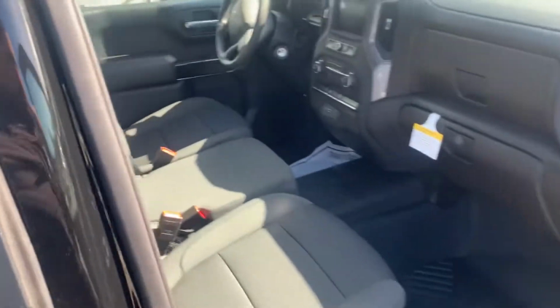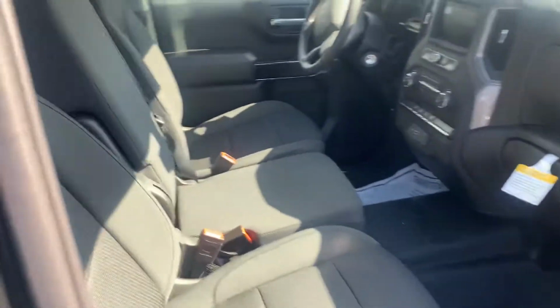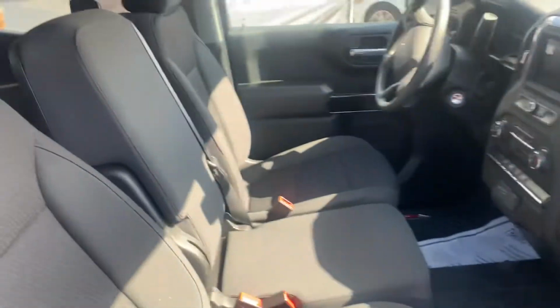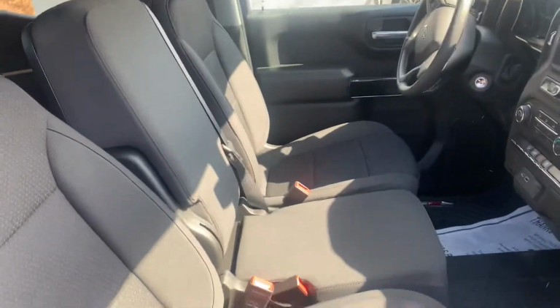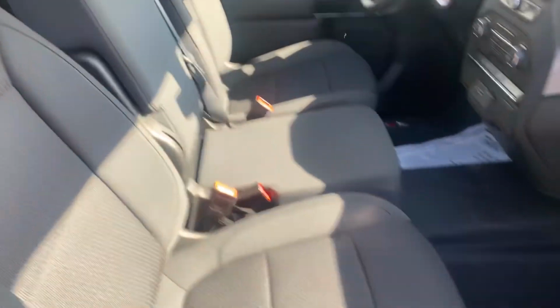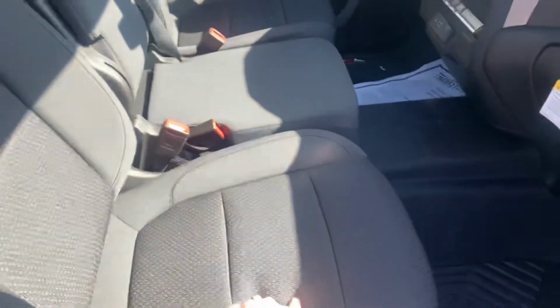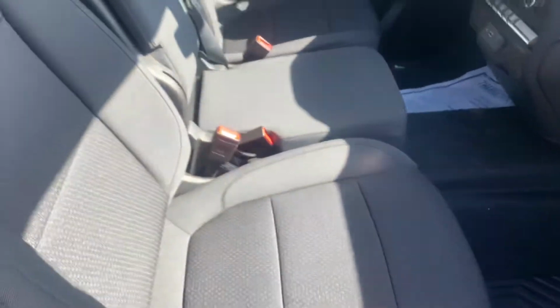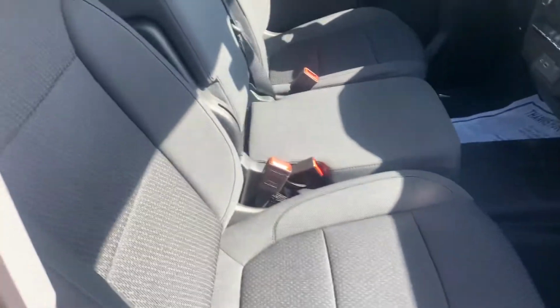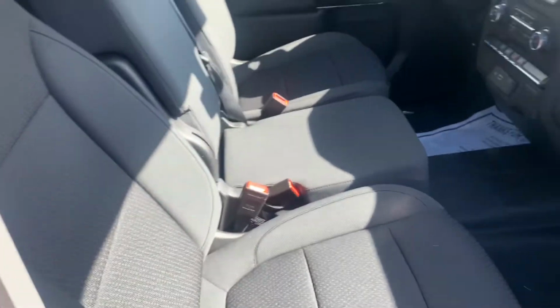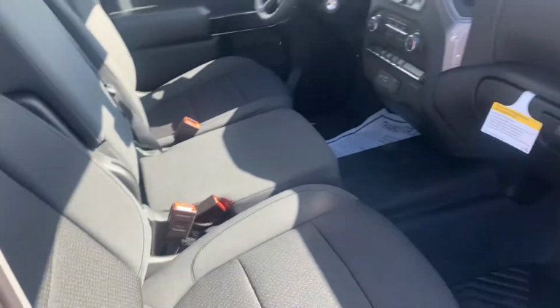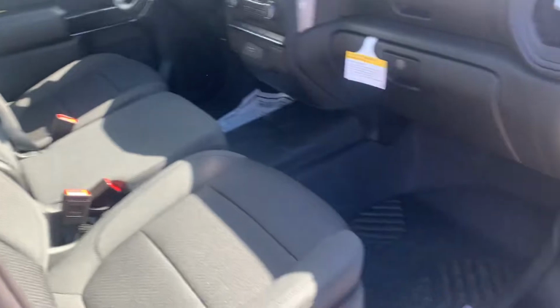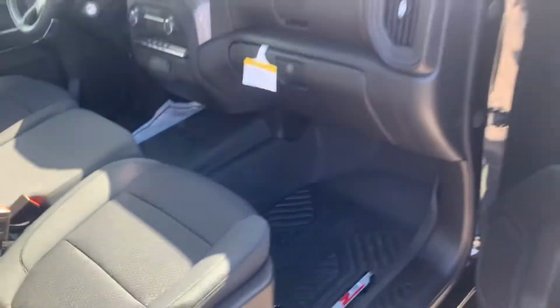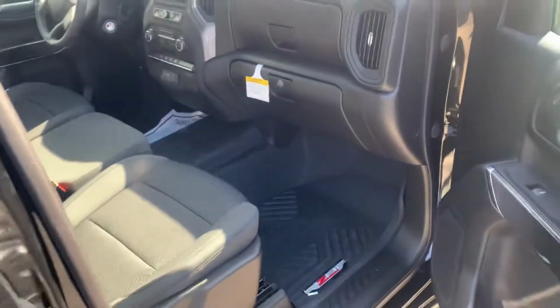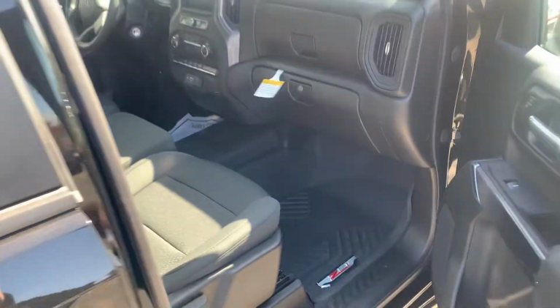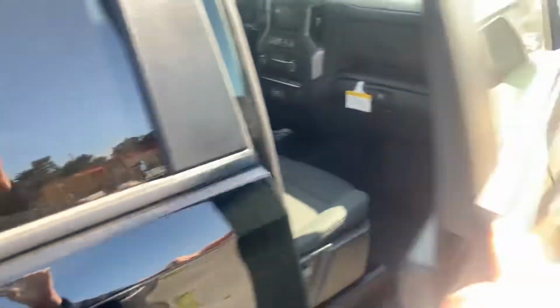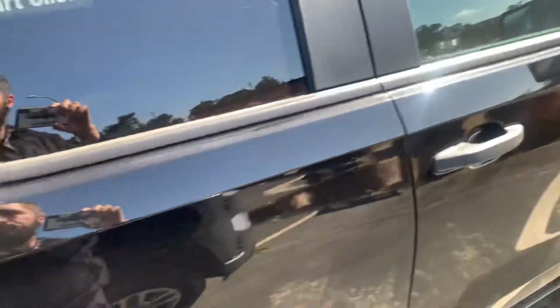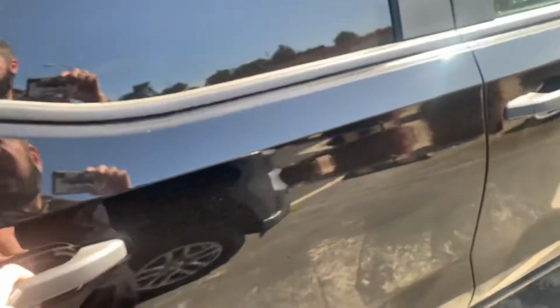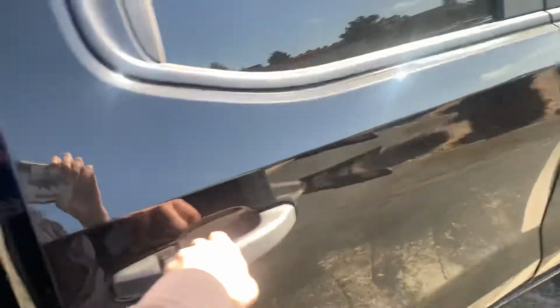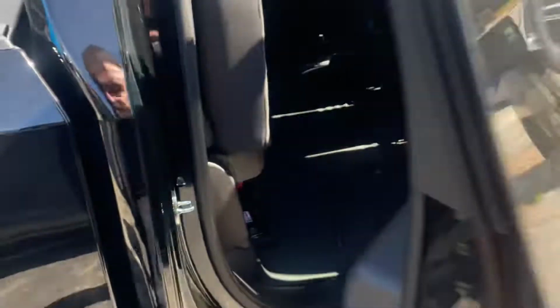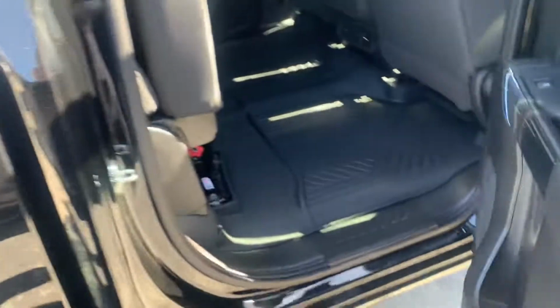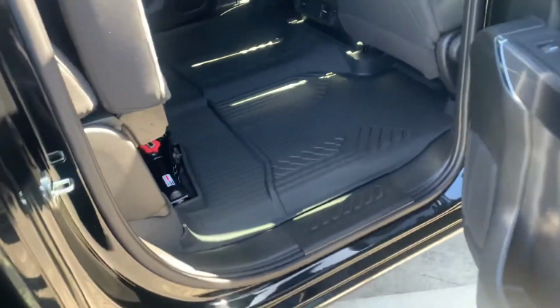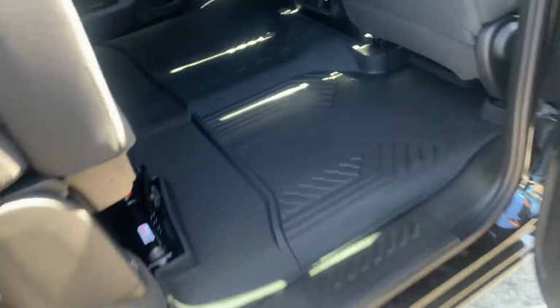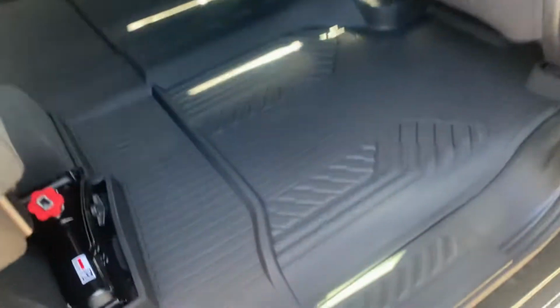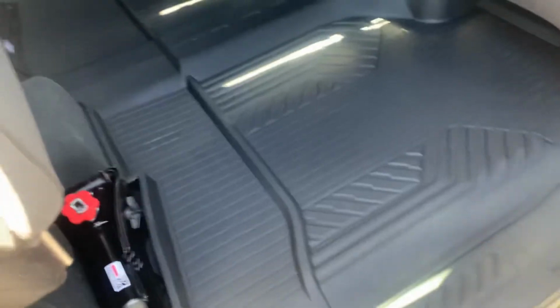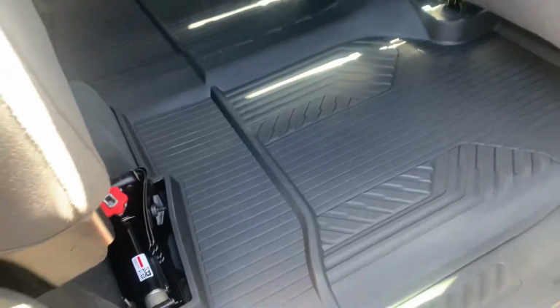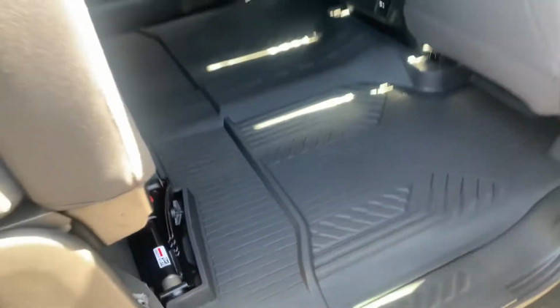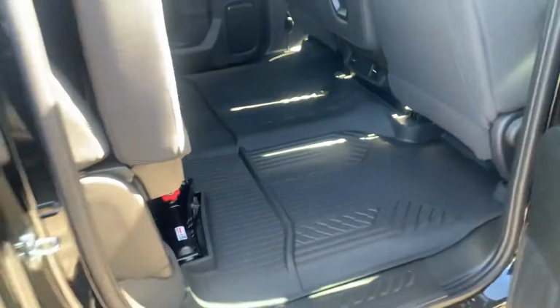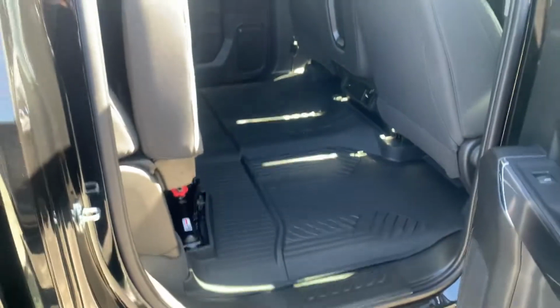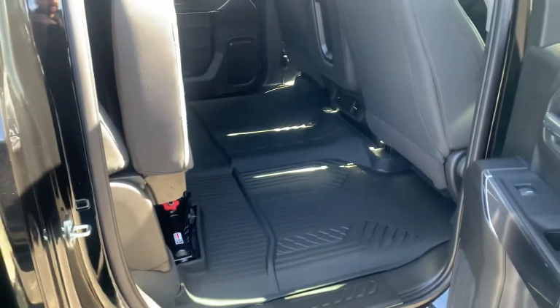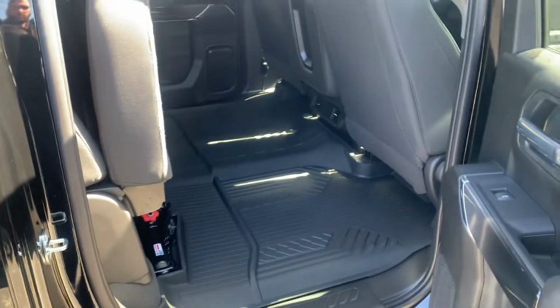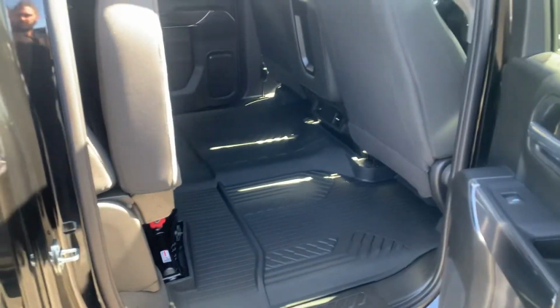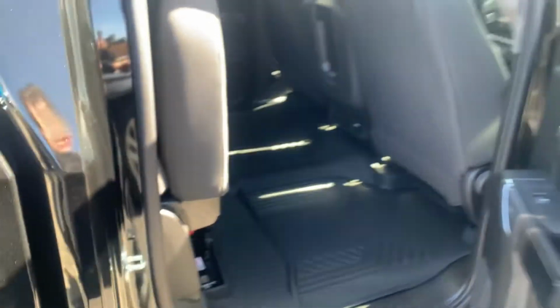Got a bench in the front, kind of a rugged cloth, so the seats are six total. It does have the all-weather floor mats, which is really nice — they fit perfect — and tons of storage under the back seat.